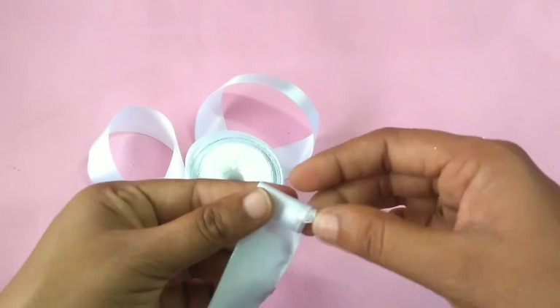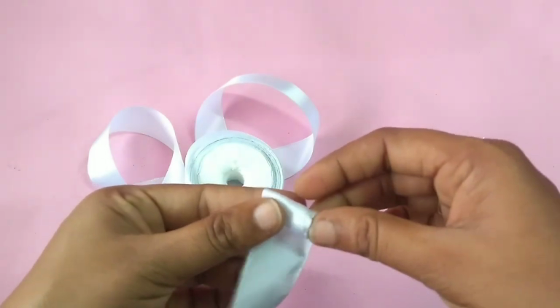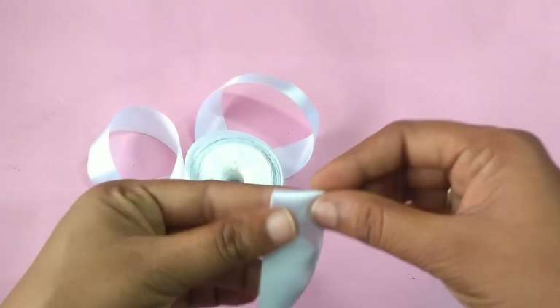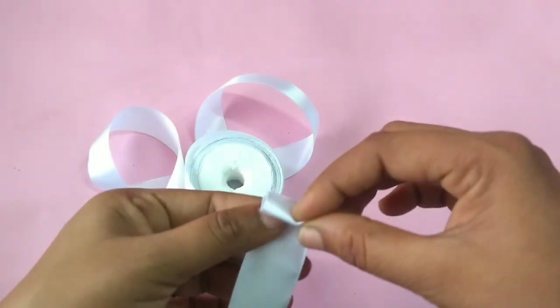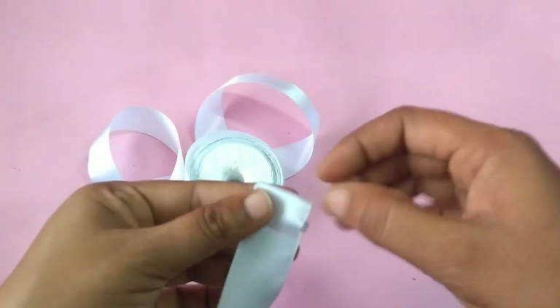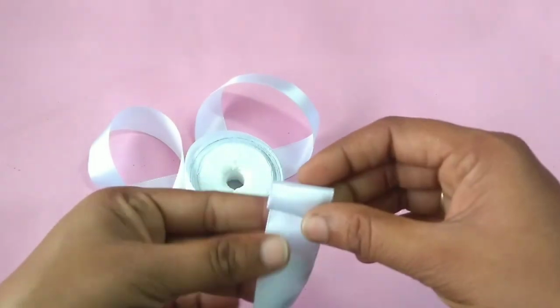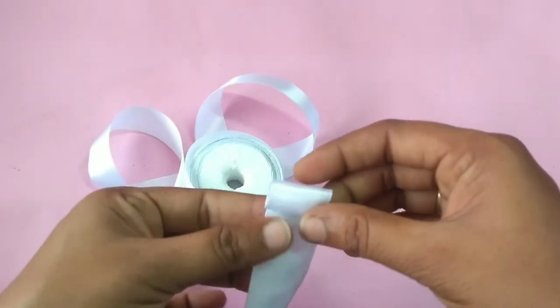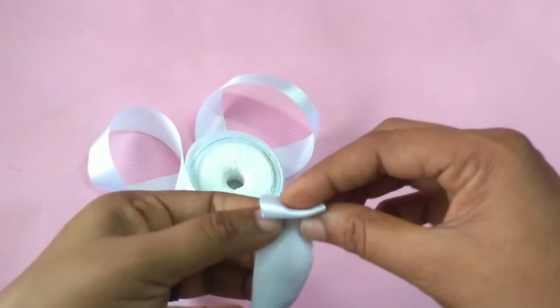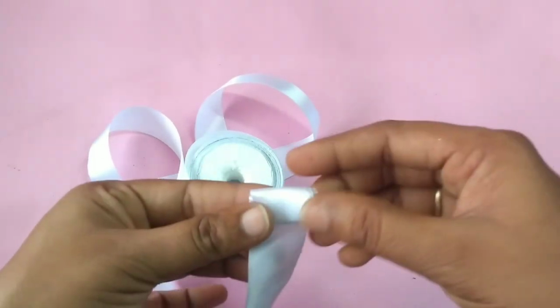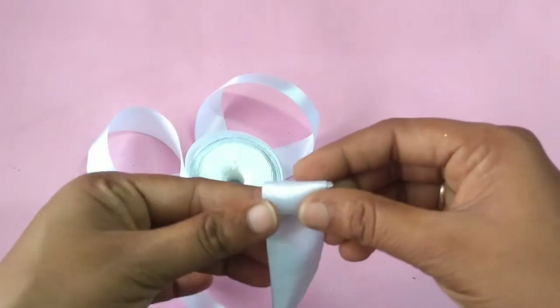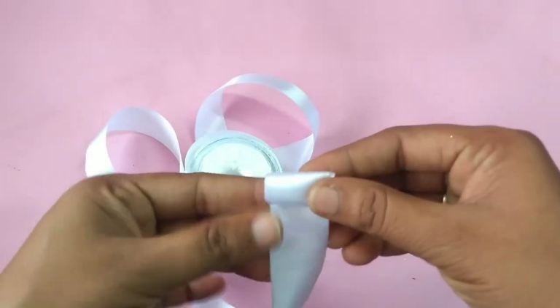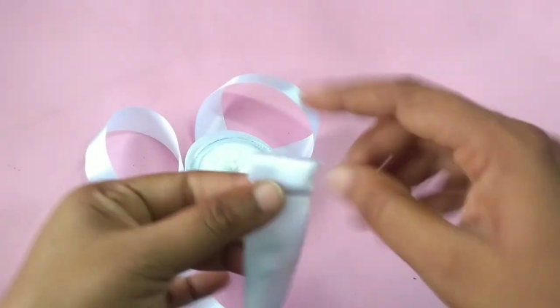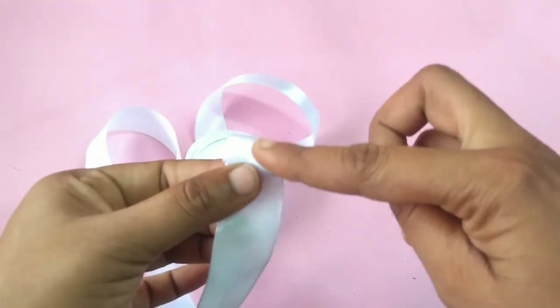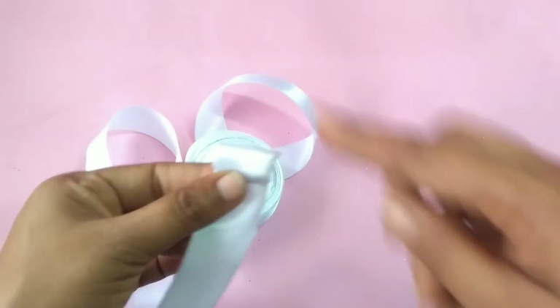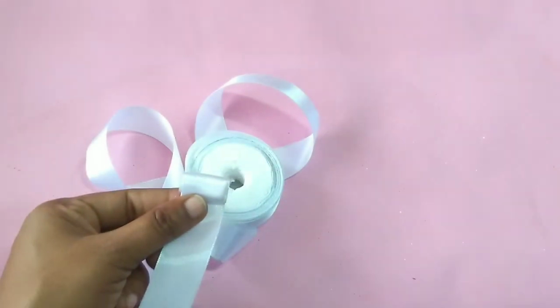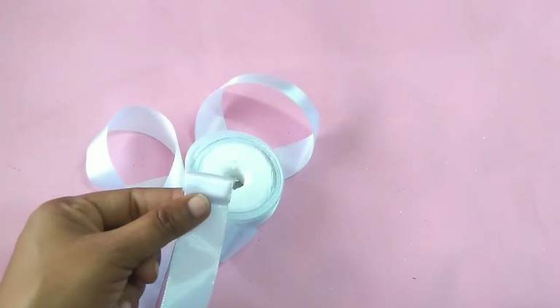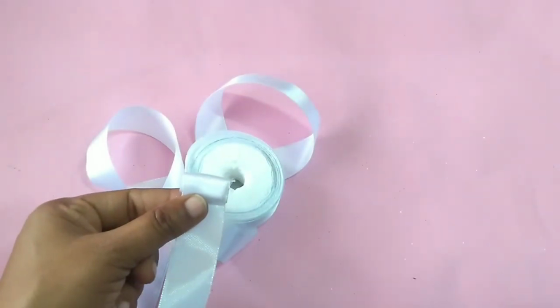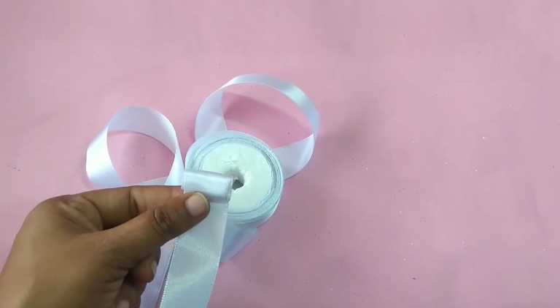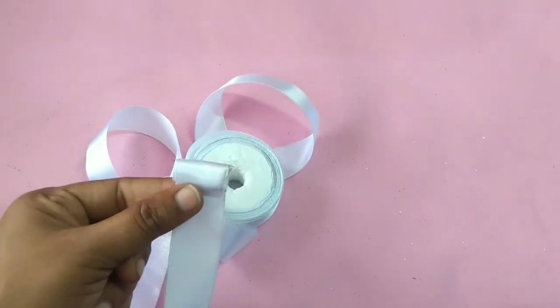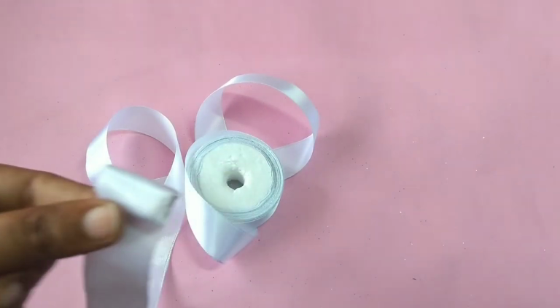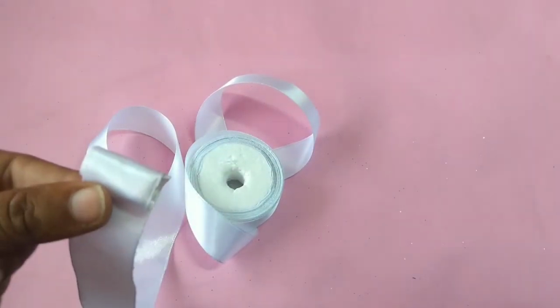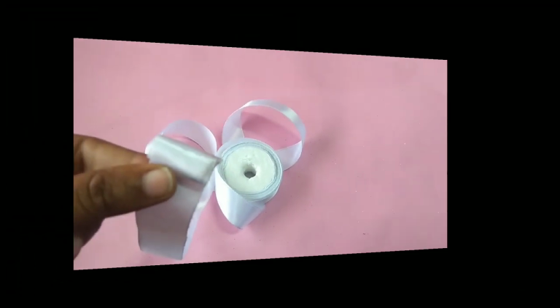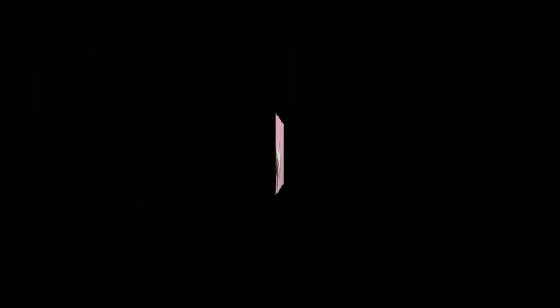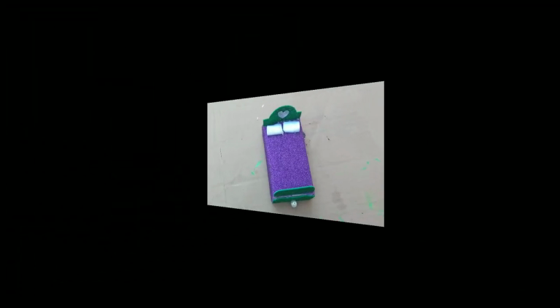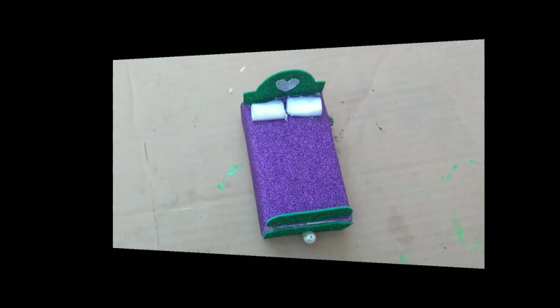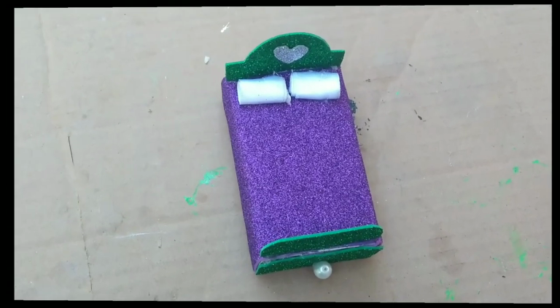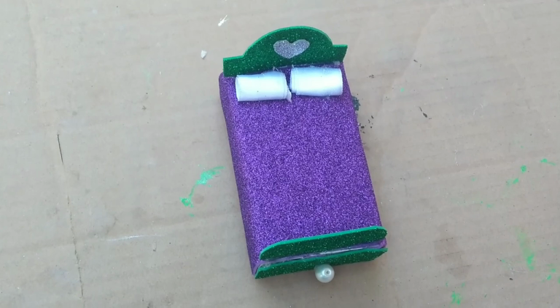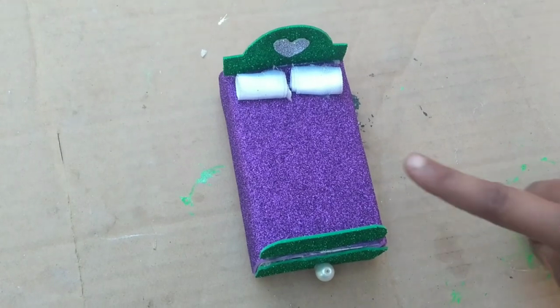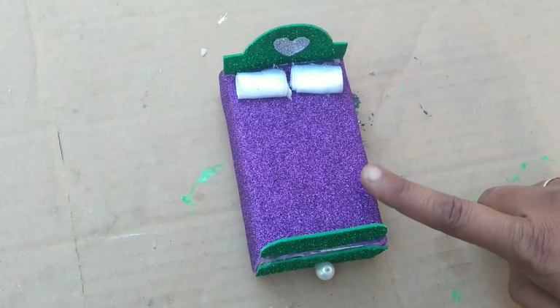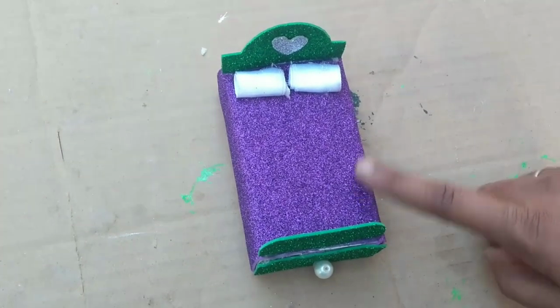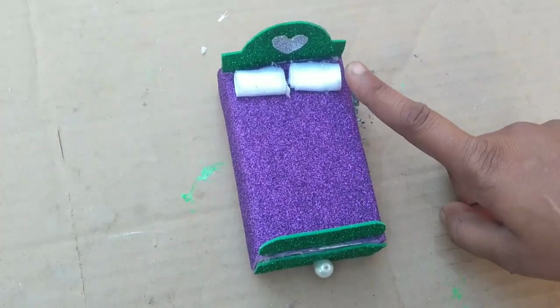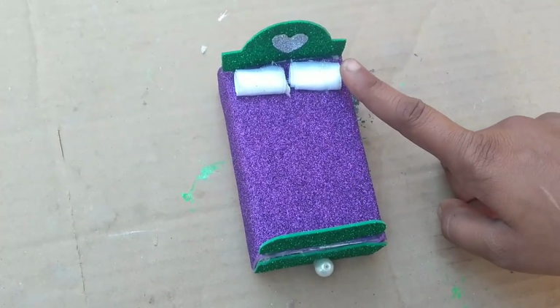Now I have a small pillow with a white color ribbon. You can roll it to make a small pillow. Now I have two white pillows.